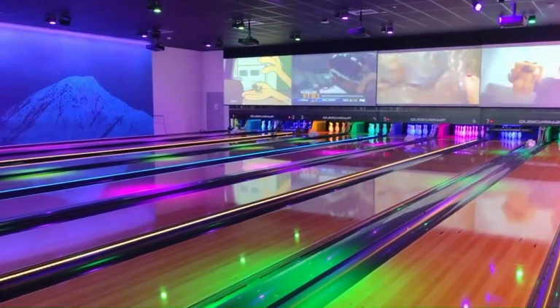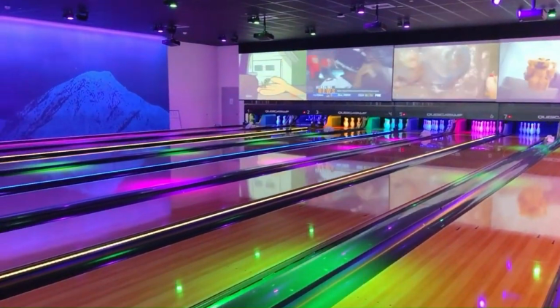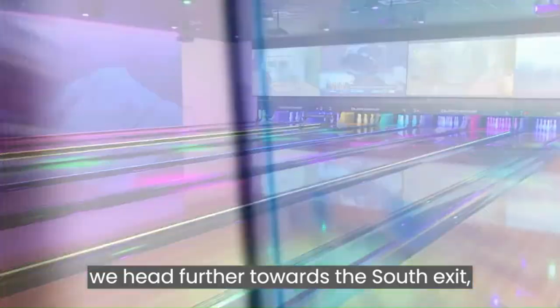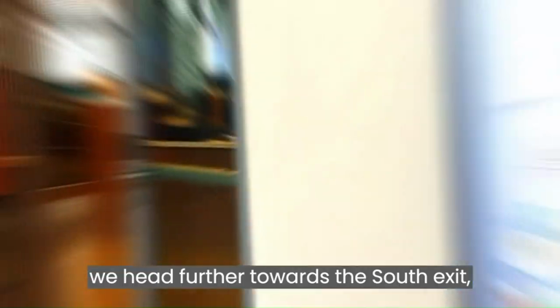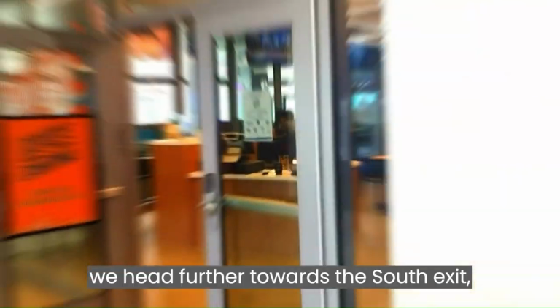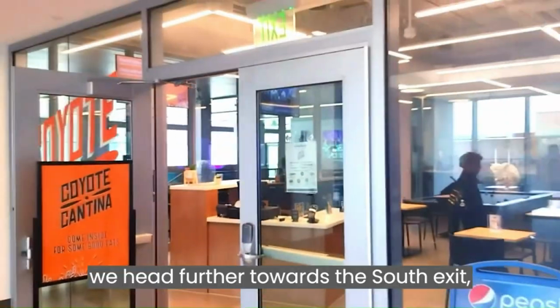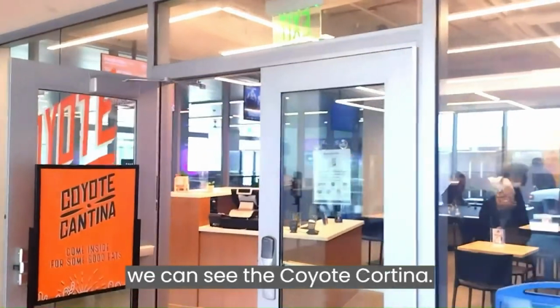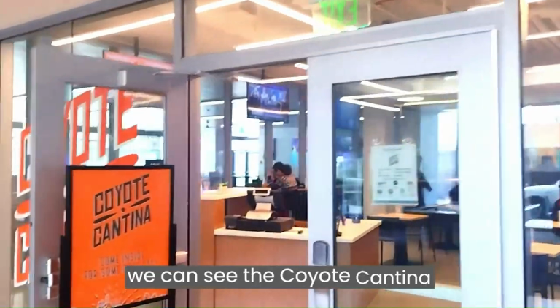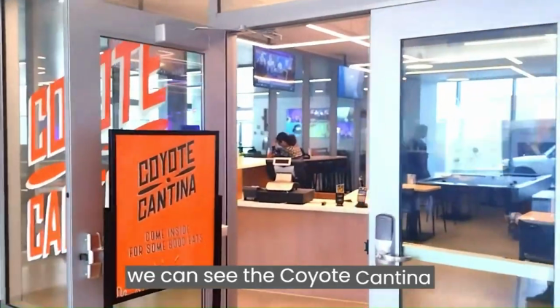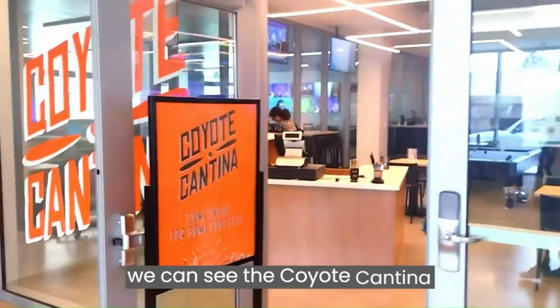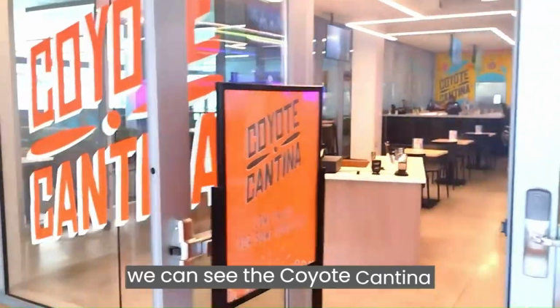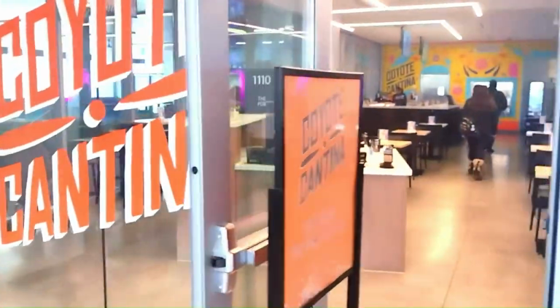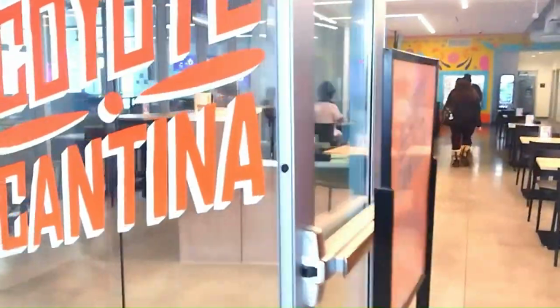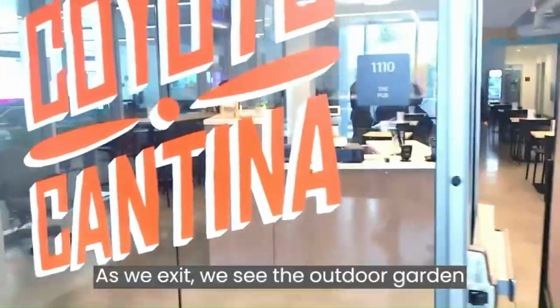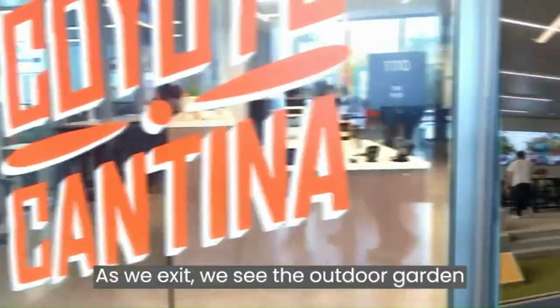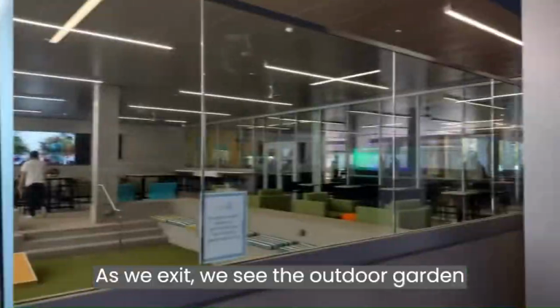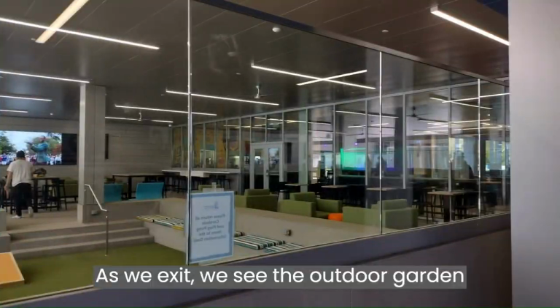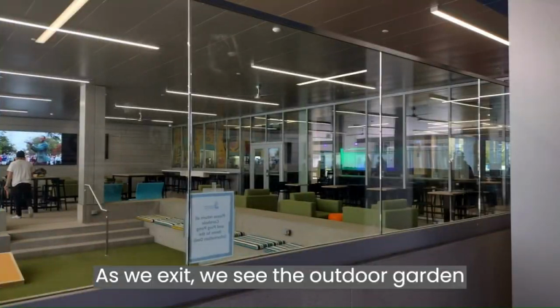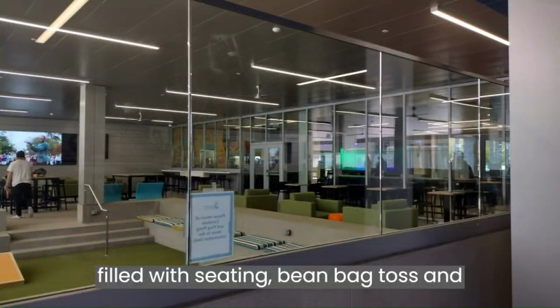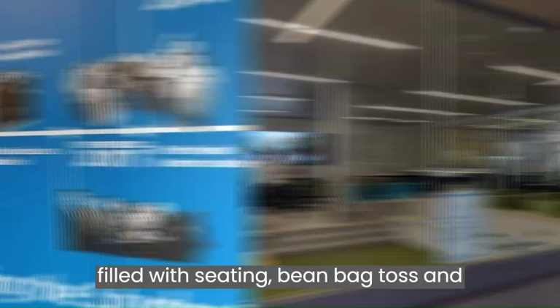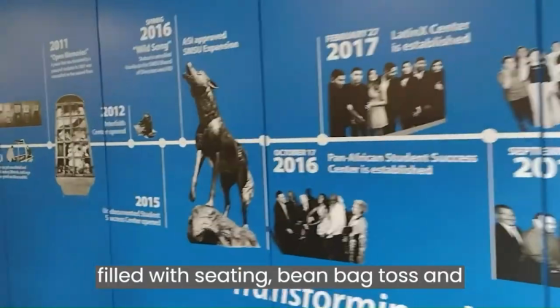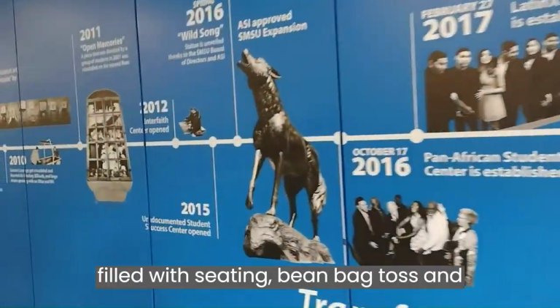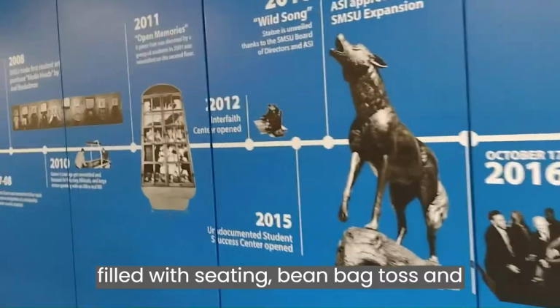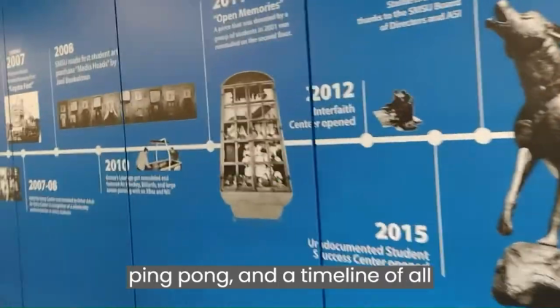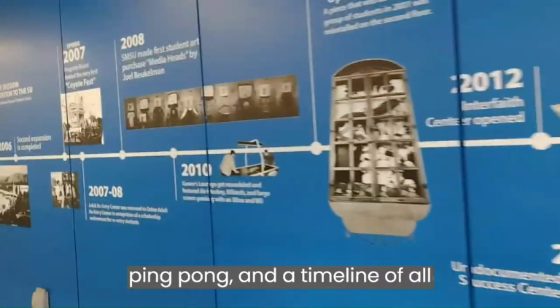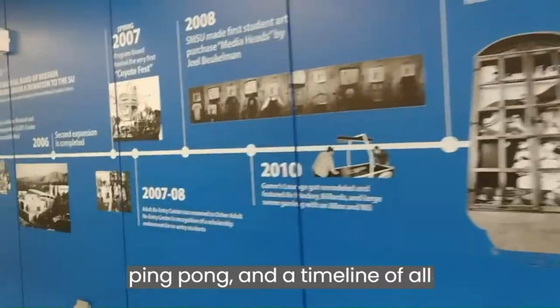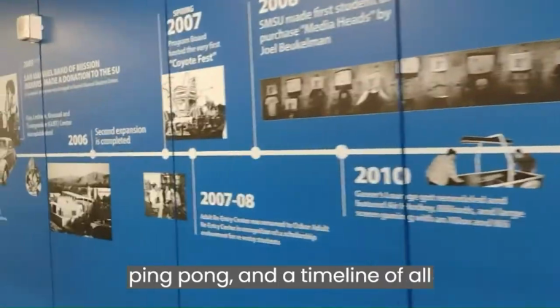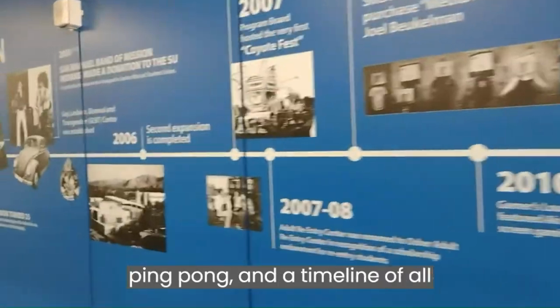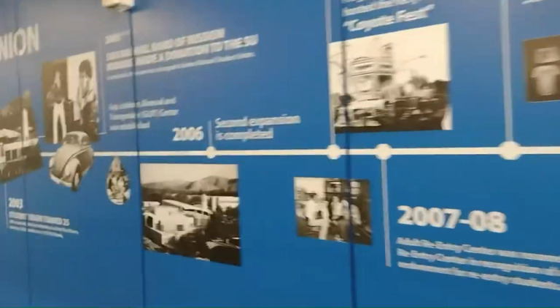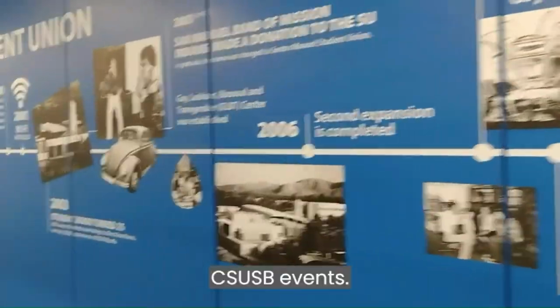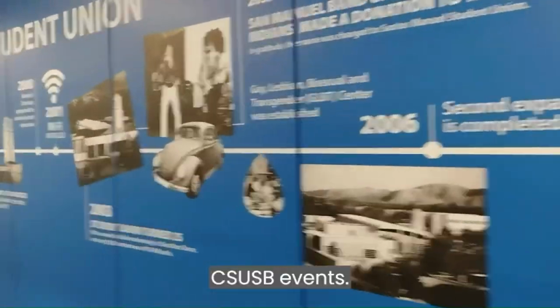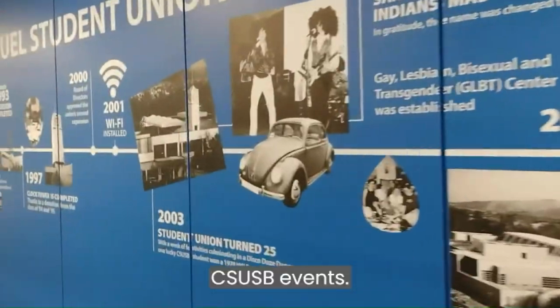As we head further towards the south exit we can see the Coyote Katina. As we exit, we see the outdoor garden filled with seating, beanbag toss, ping pong, and a timeline of all CSUSB events.